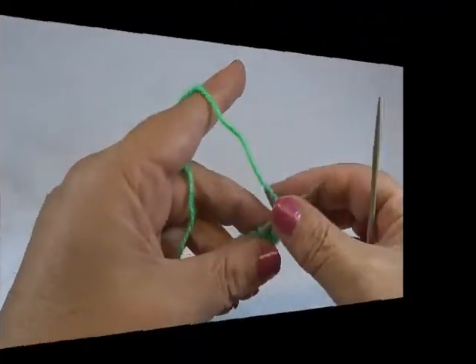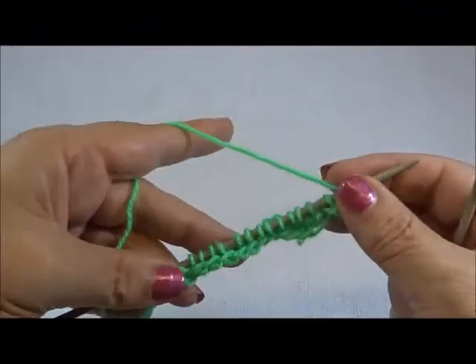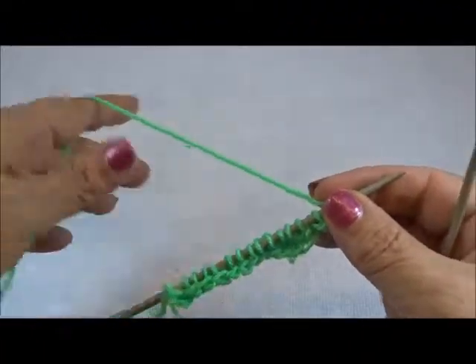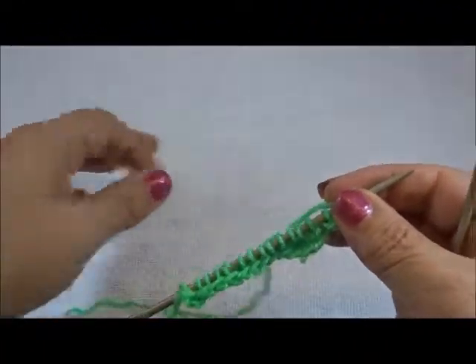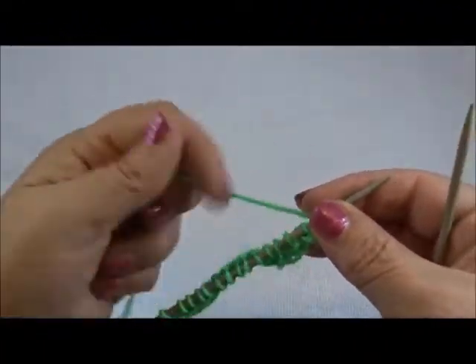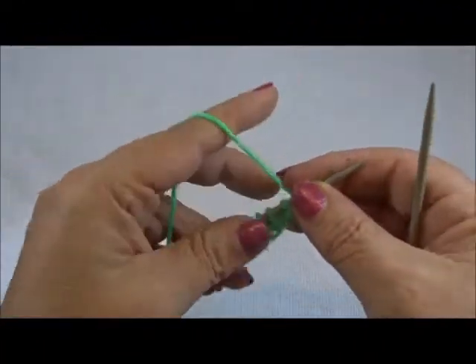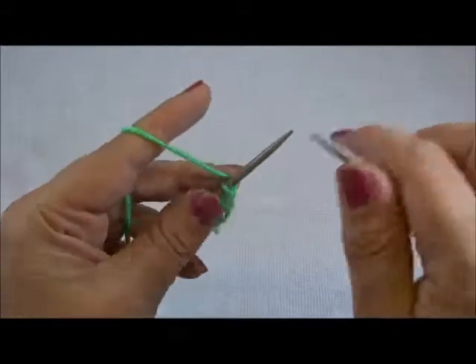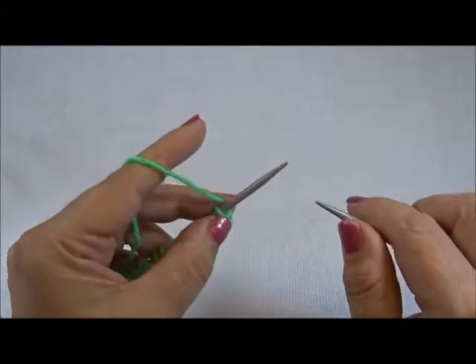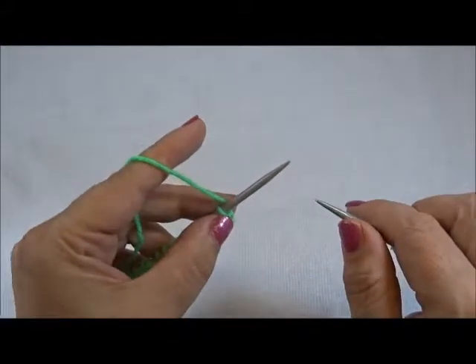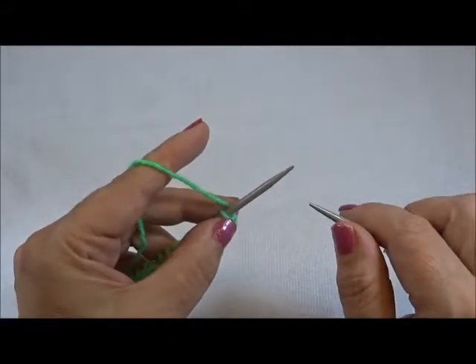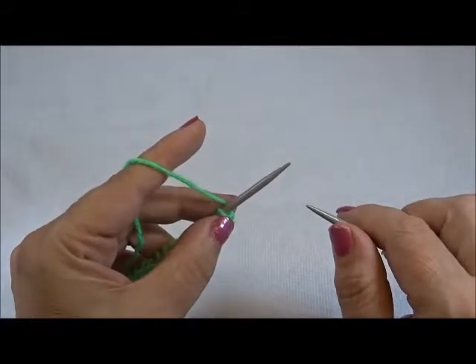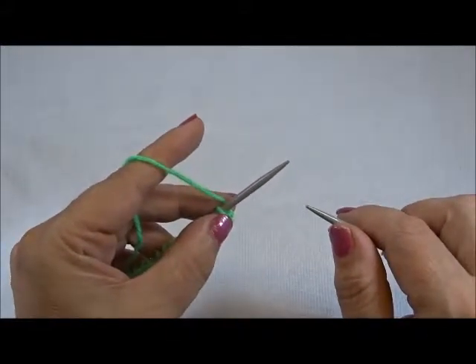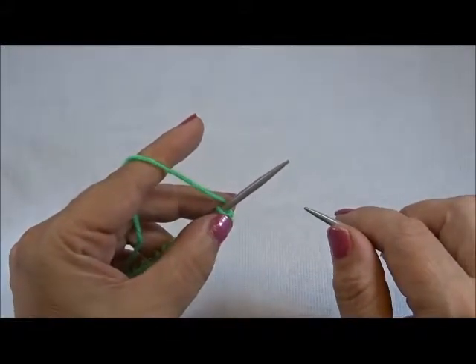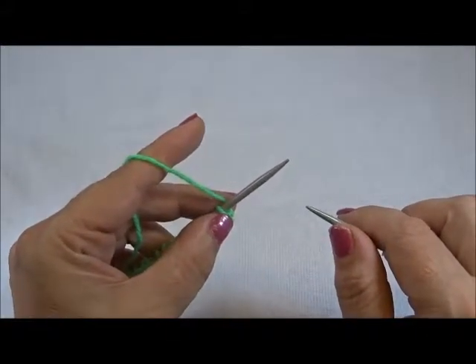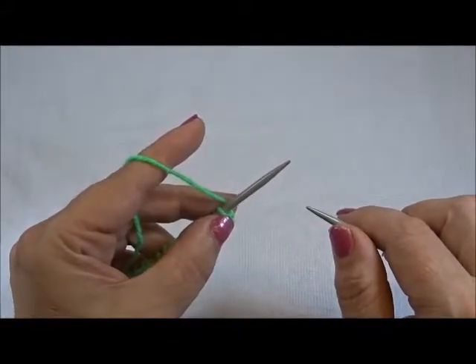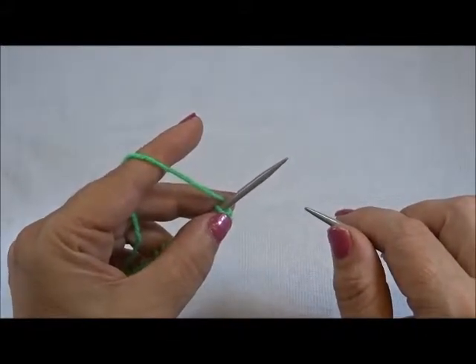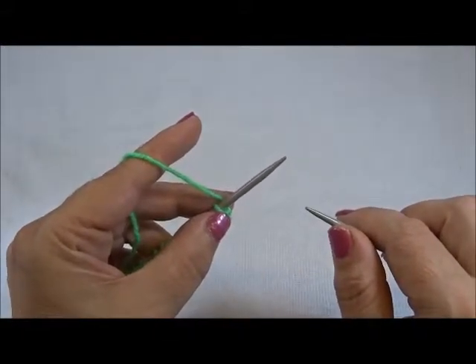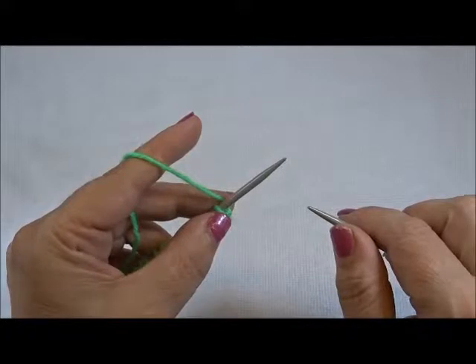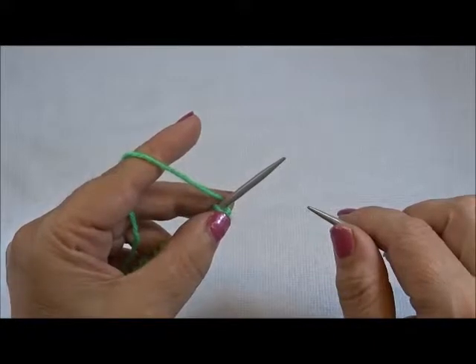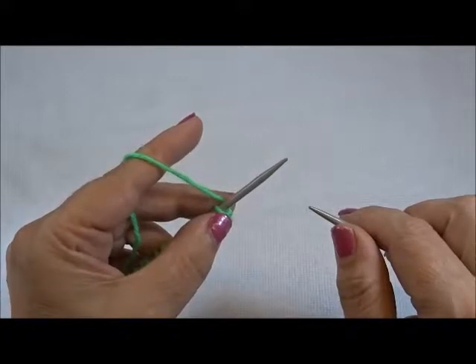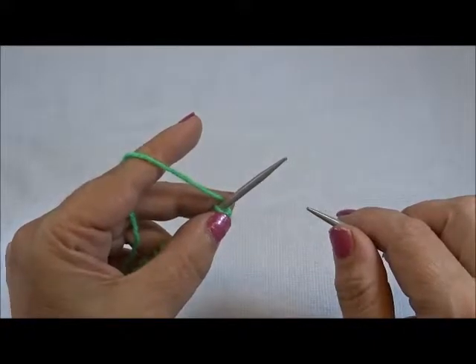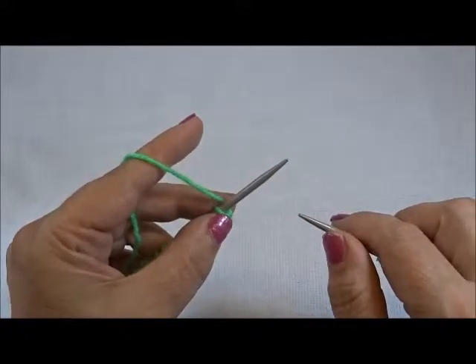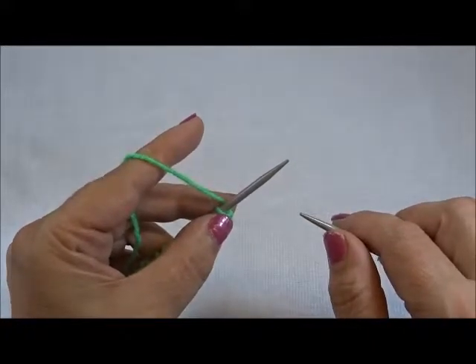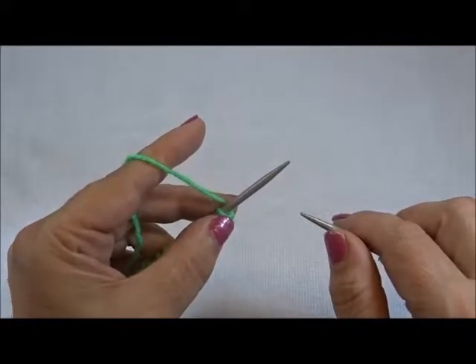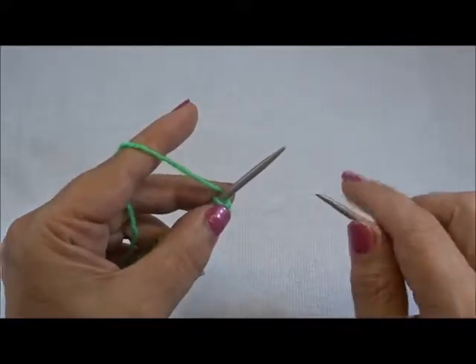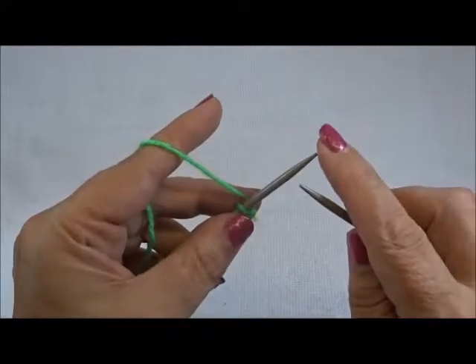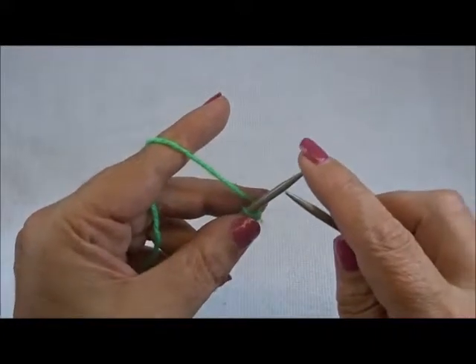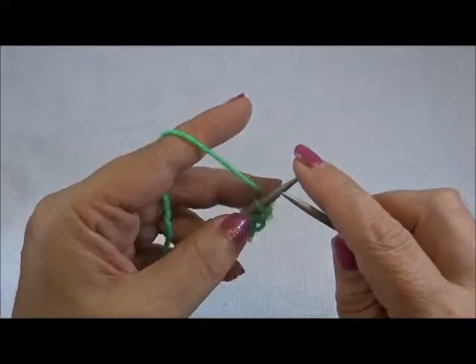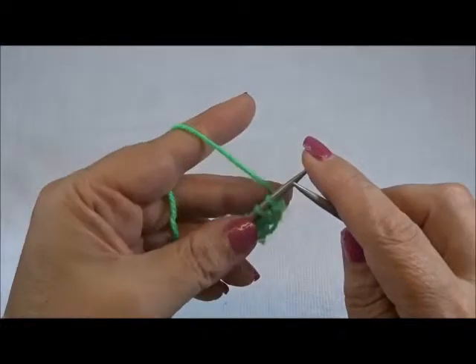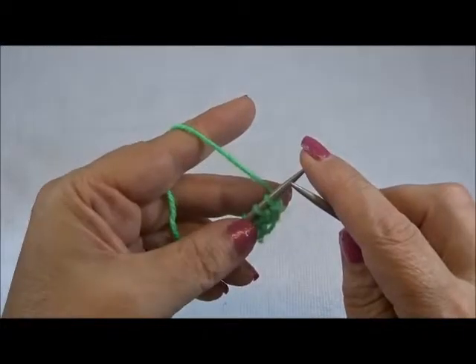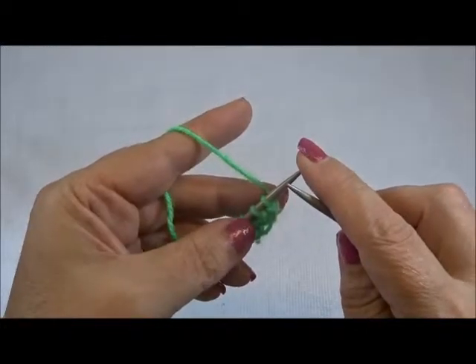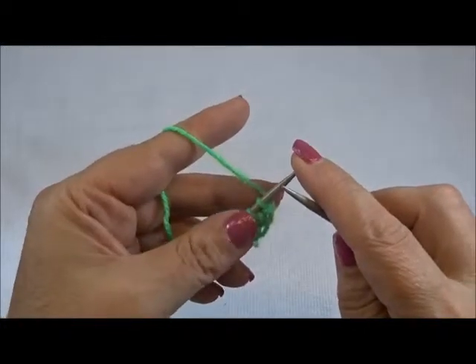I have 14 stitches on my needle — 14 because we said multiple of 3. I took it 4 times, that's 12, plus 2 edge stitches equals 14. I purled one row so I have the pattern on the front side of my work, and I start now with row 1.